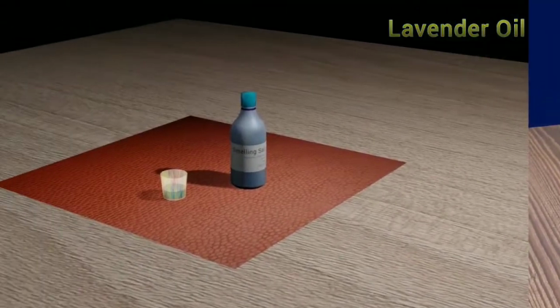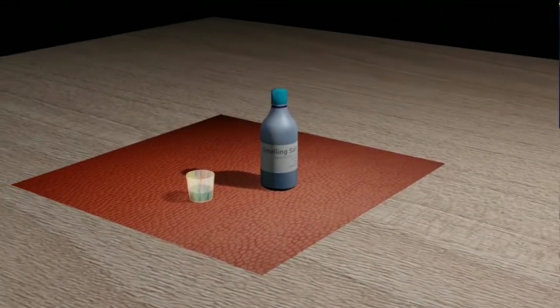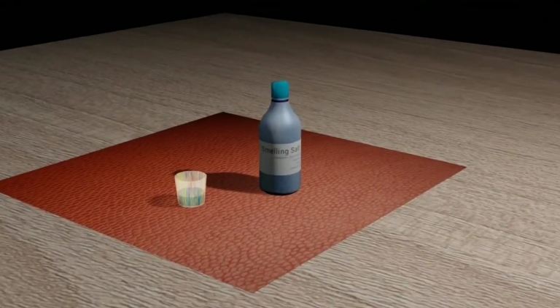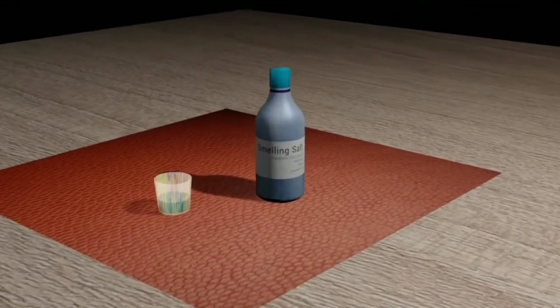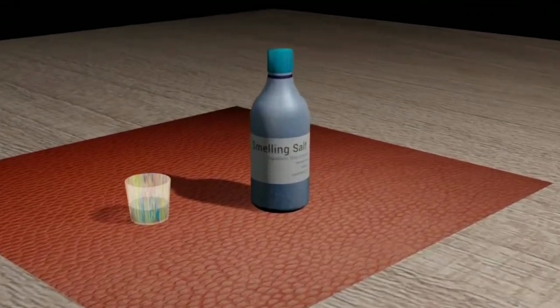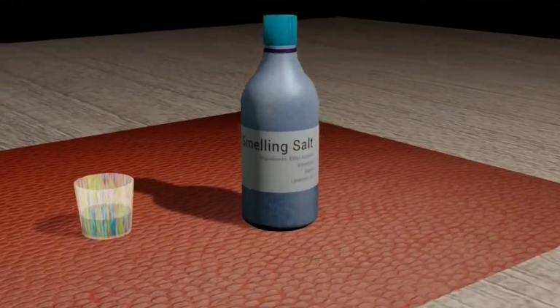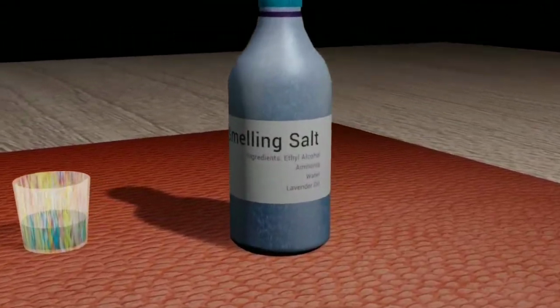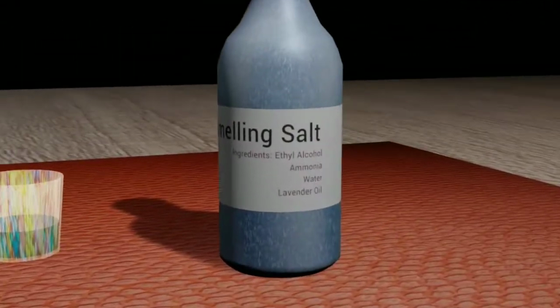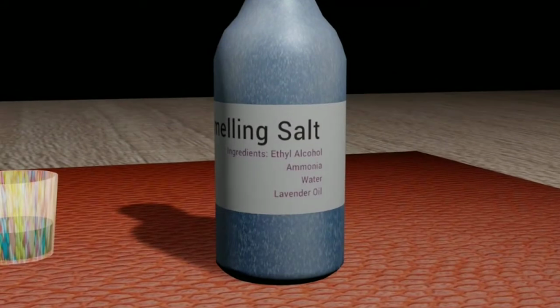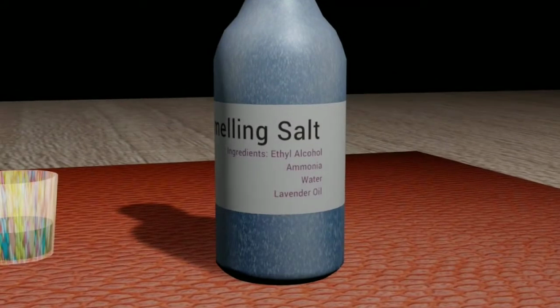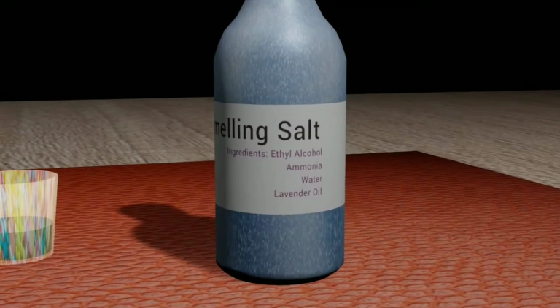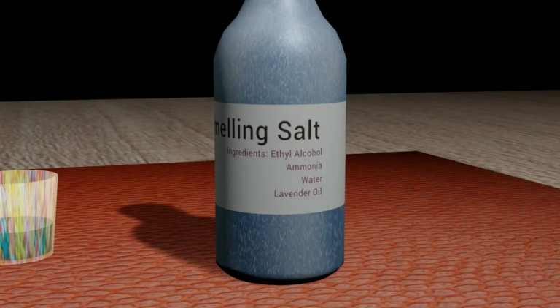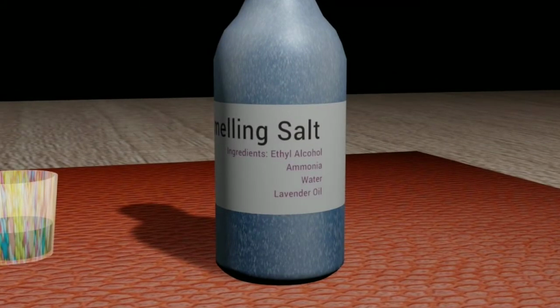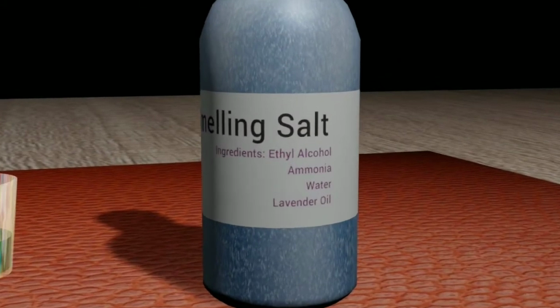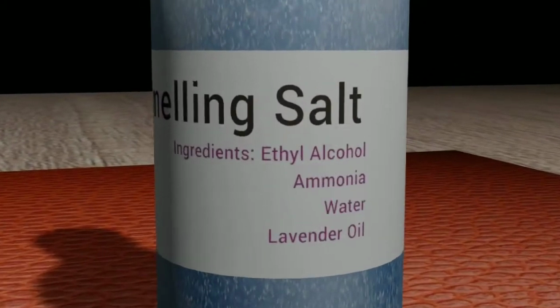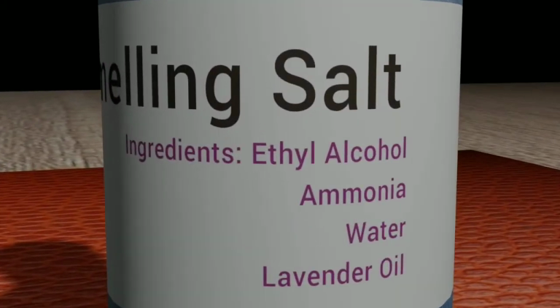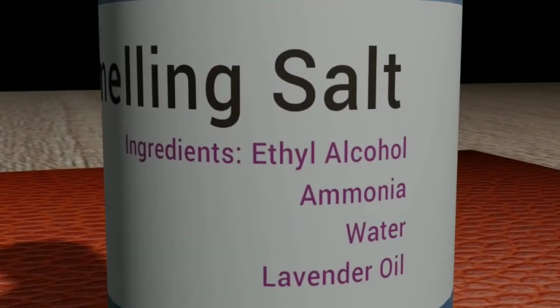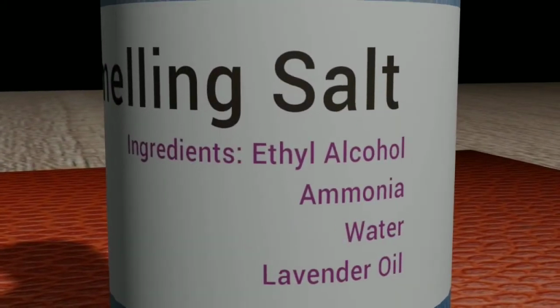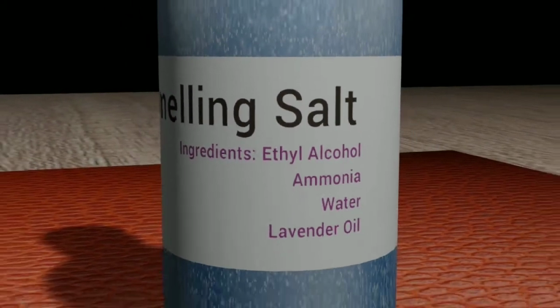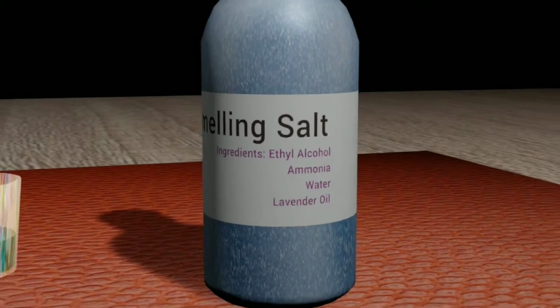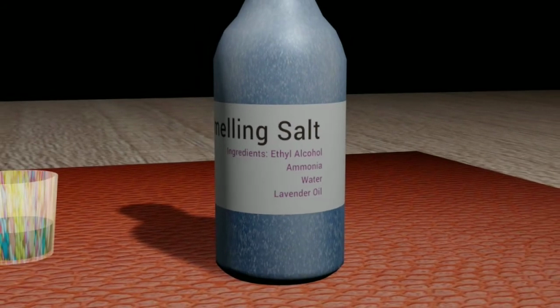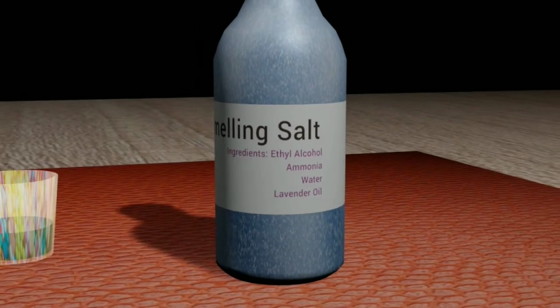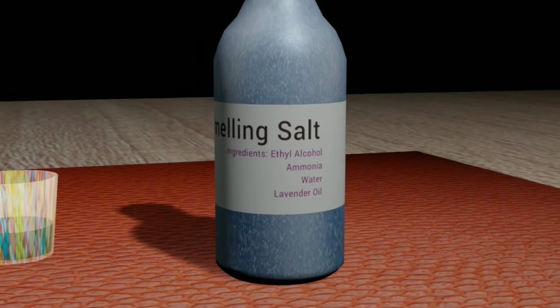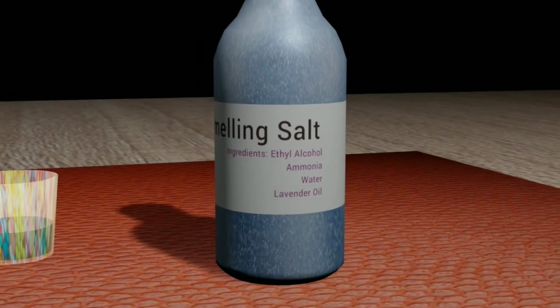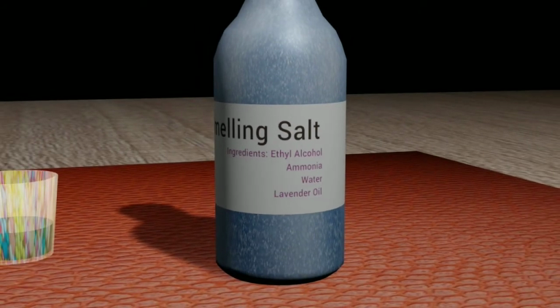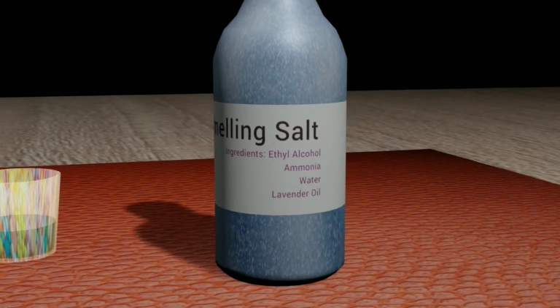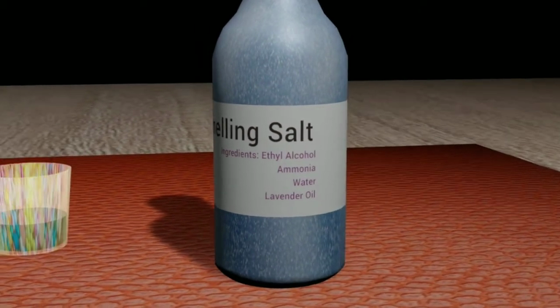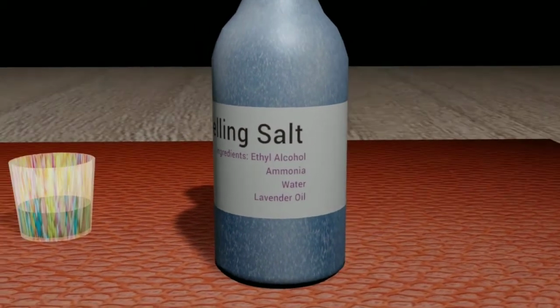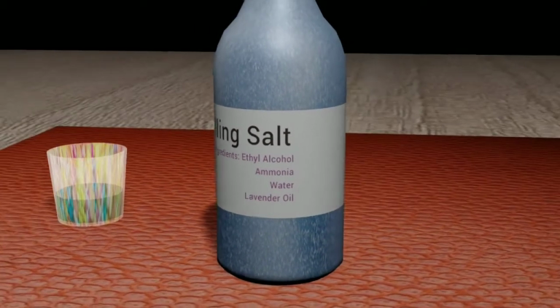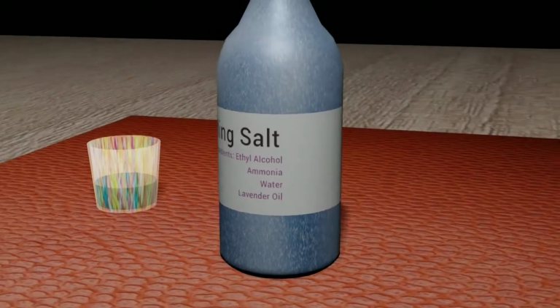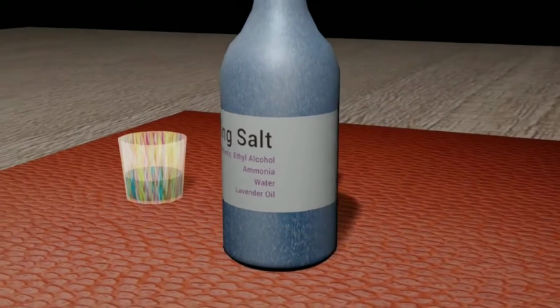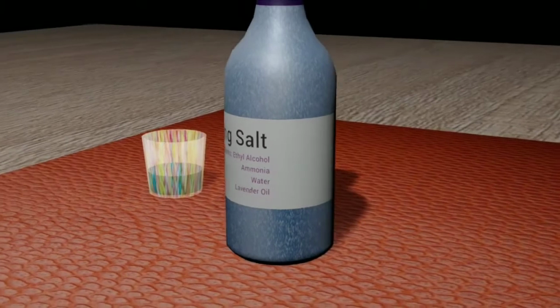Another form of smelling salt may occur in liquid. Gaseous ammonia, dissolved in ethyl alcohol, can also give the same effect. On evaporation of ethyl alcohol, it releases gaseous ammonia.